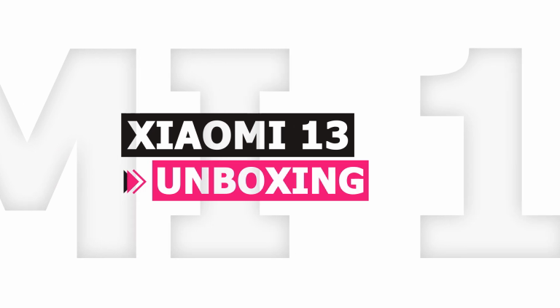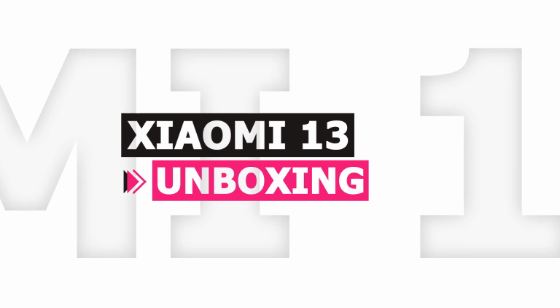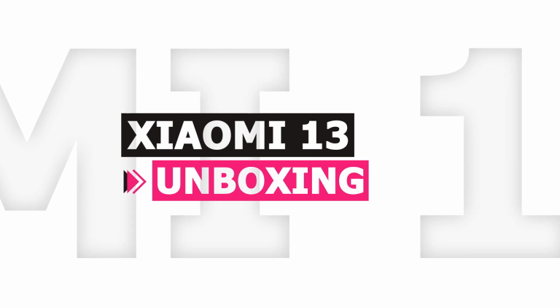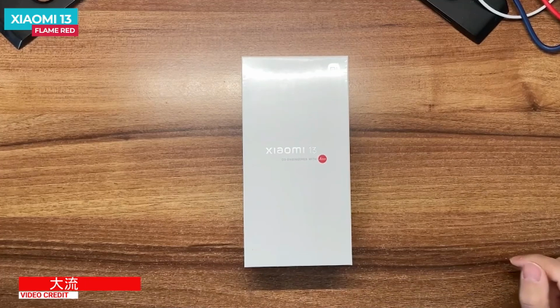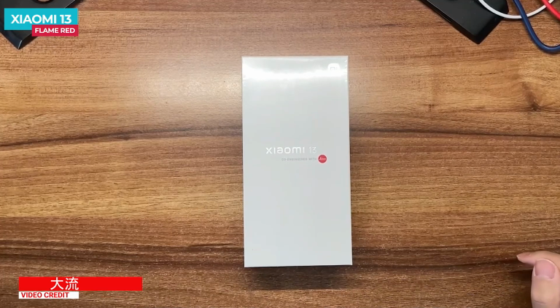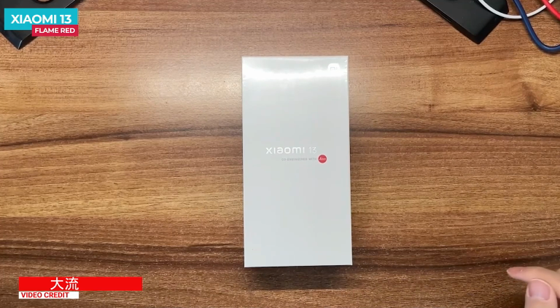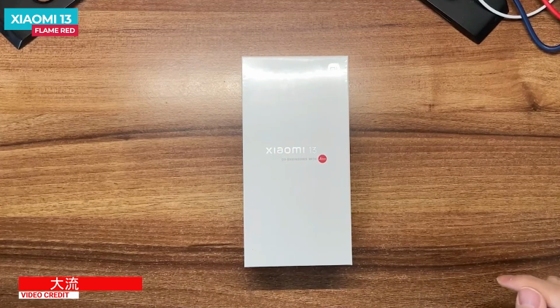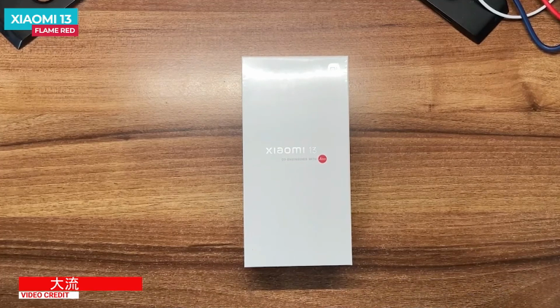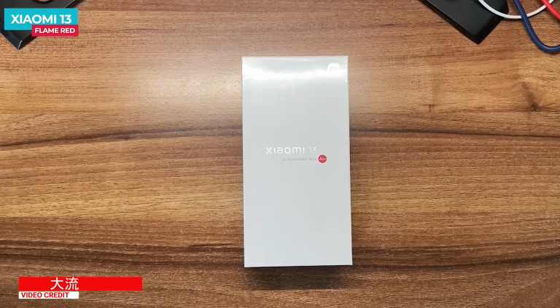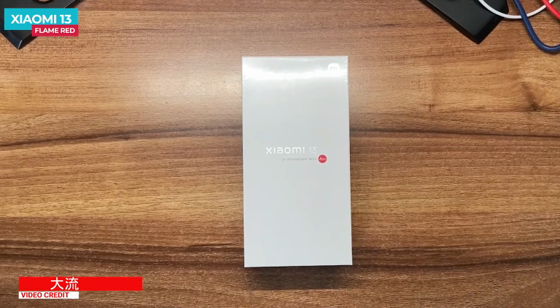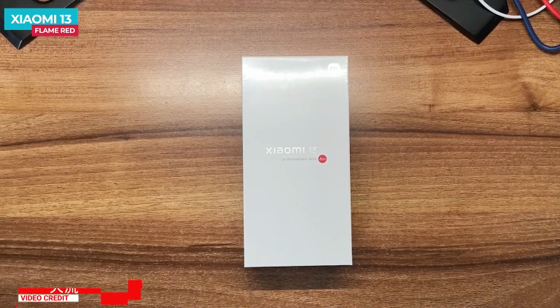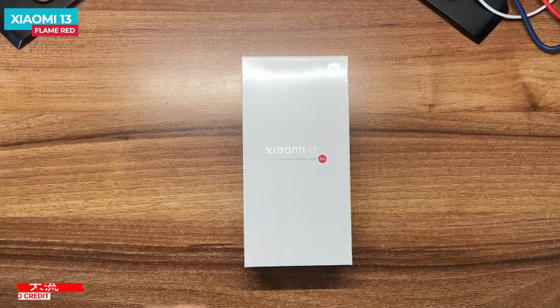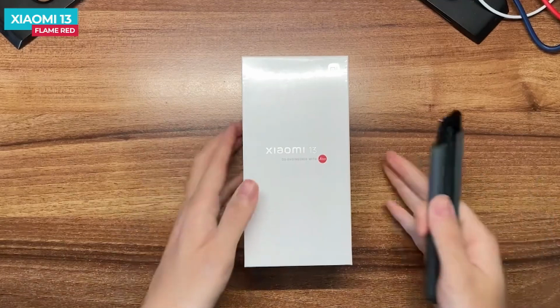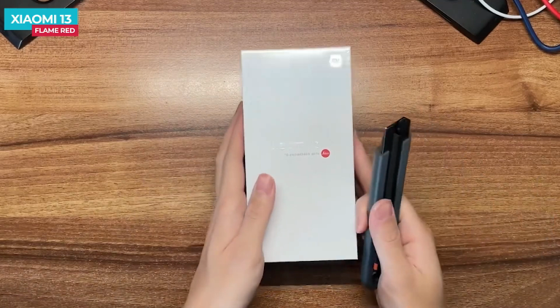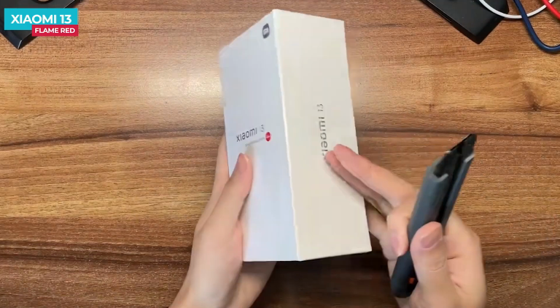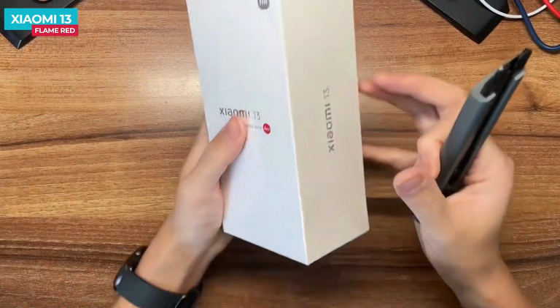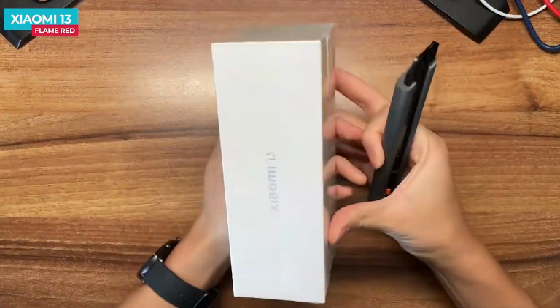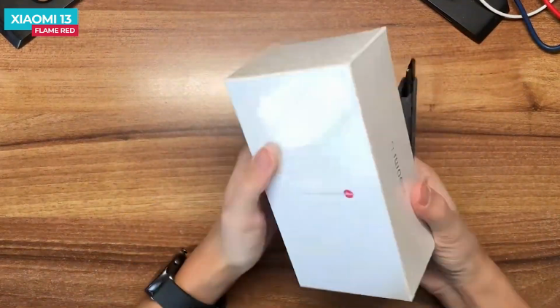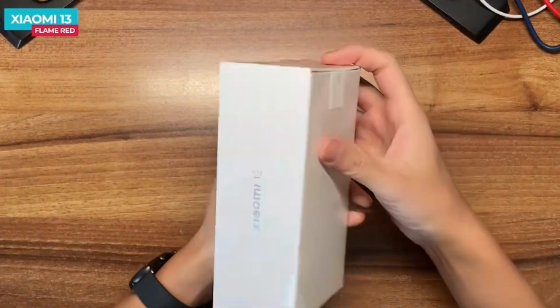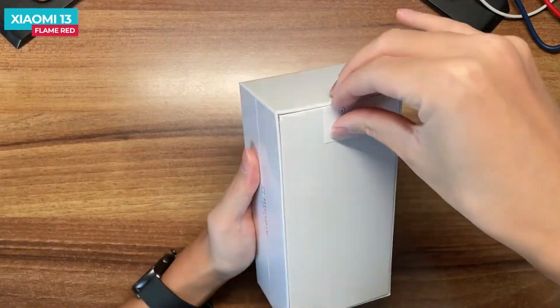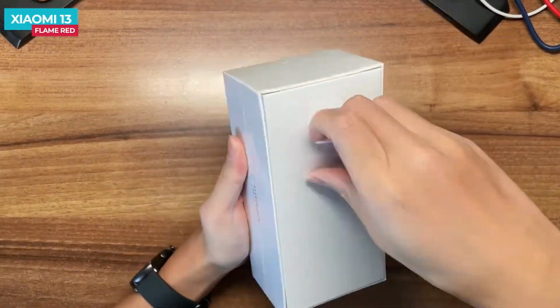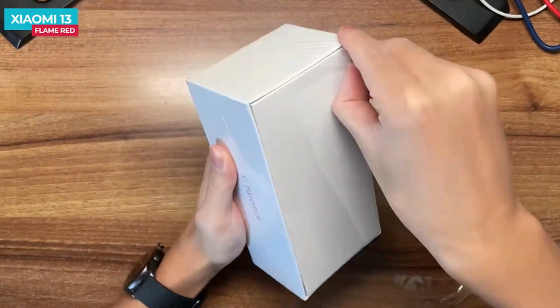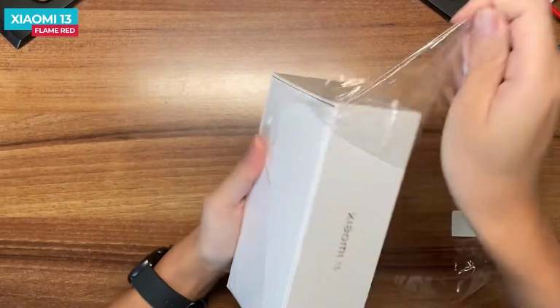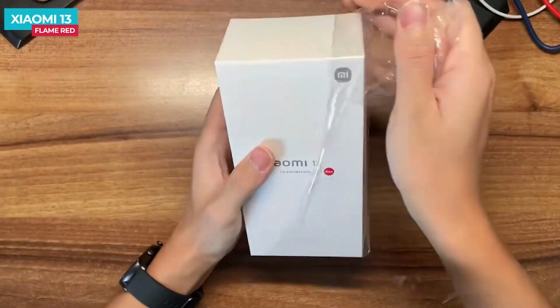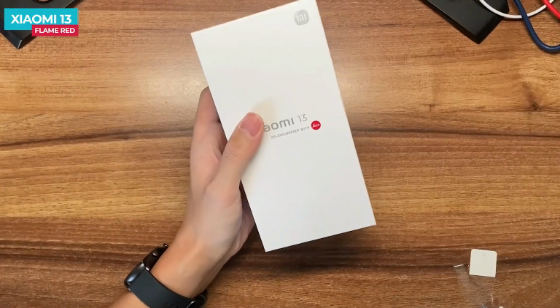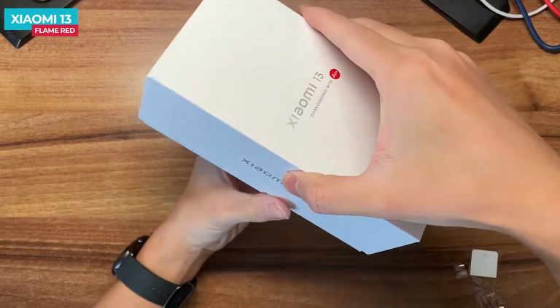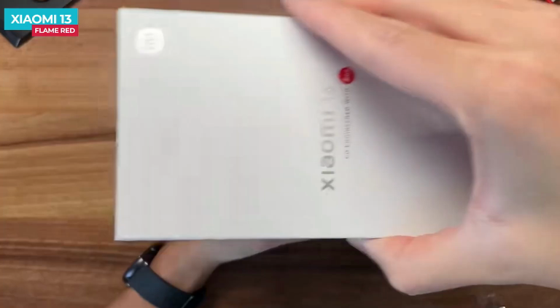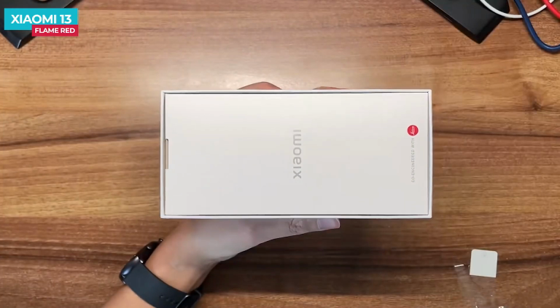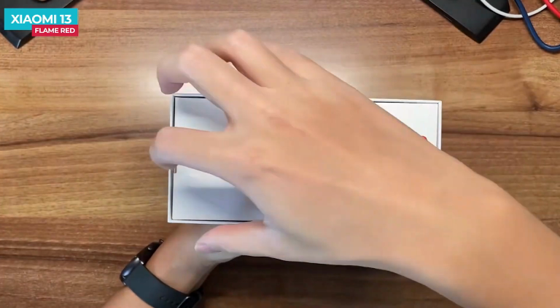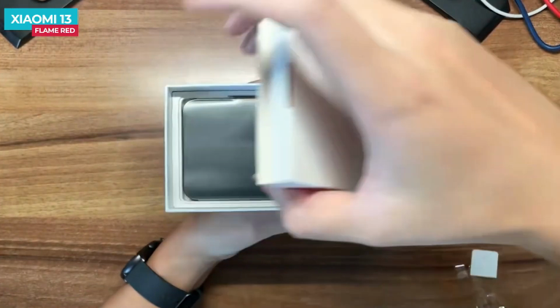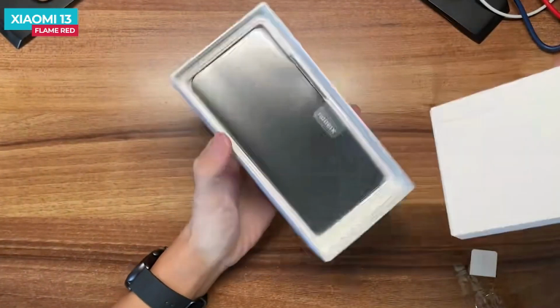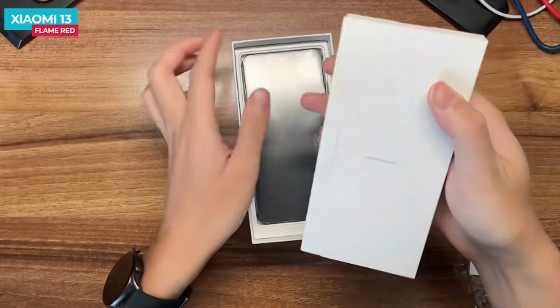Let's start with the Xiaomi 13. This is the Xiaomi 13's white color box. You can see the branding on the box, and inside there is a cardboard box.